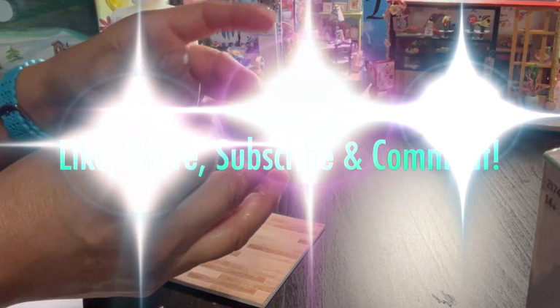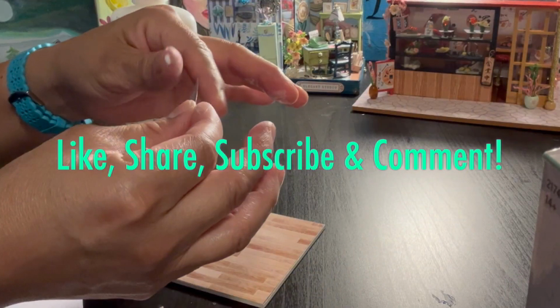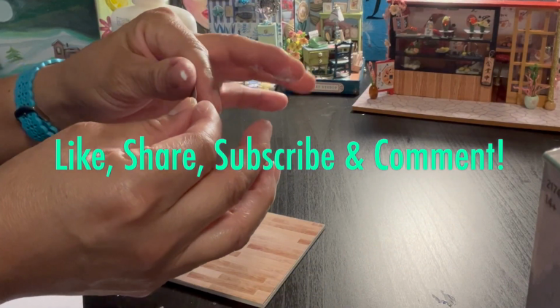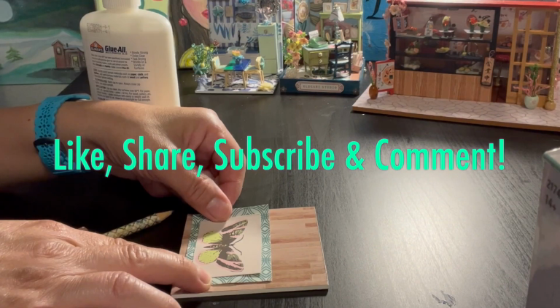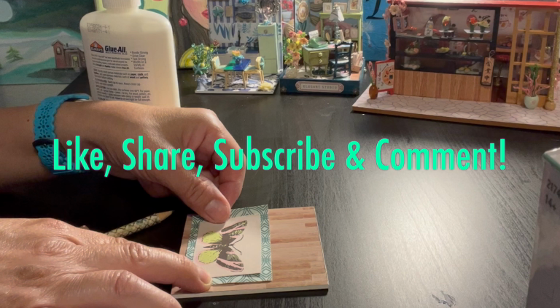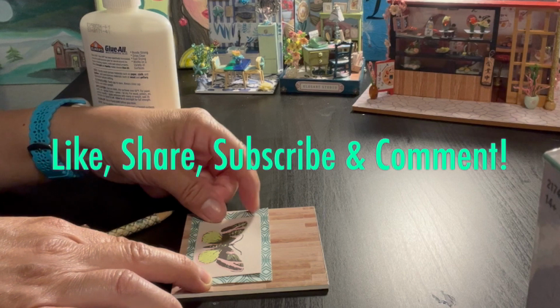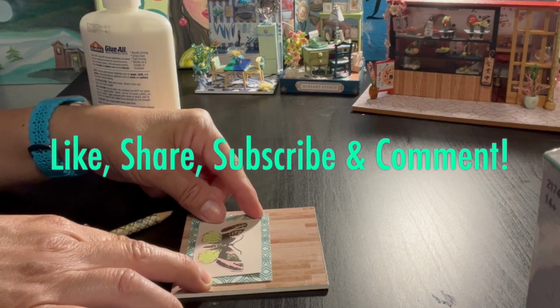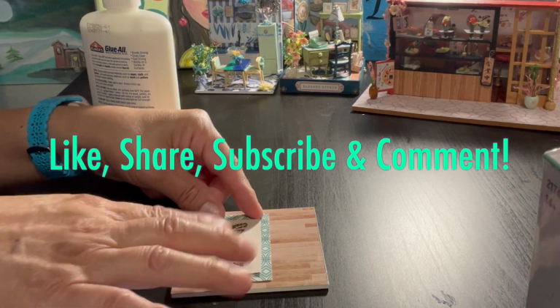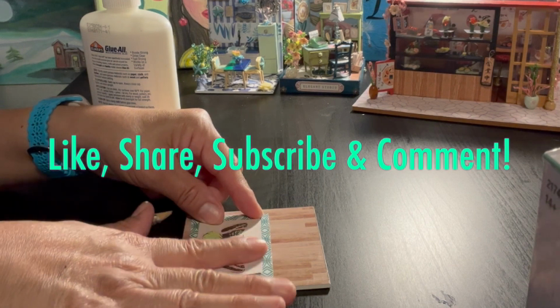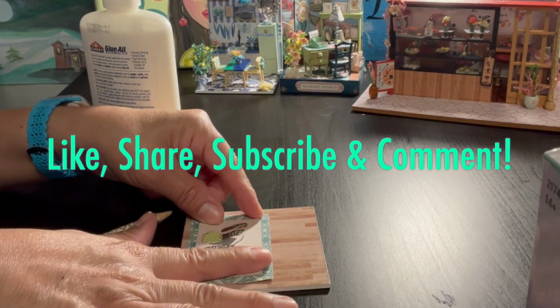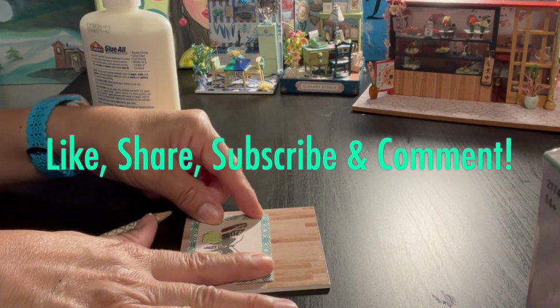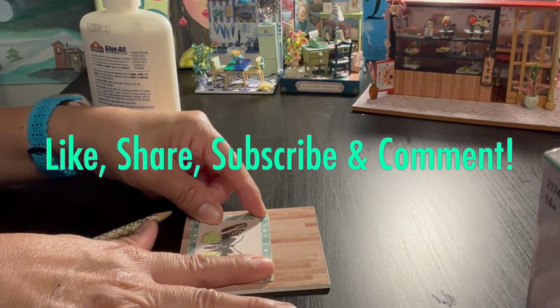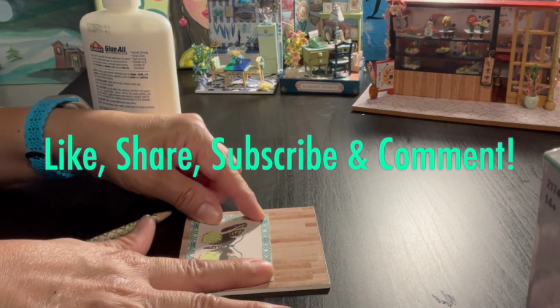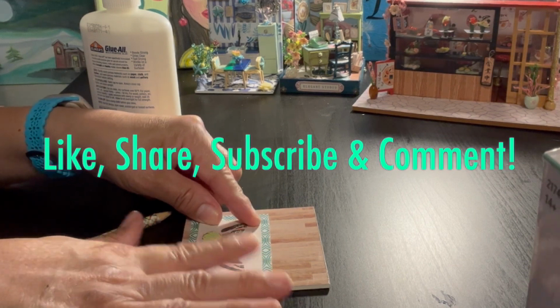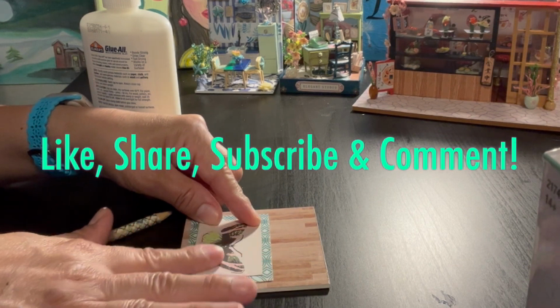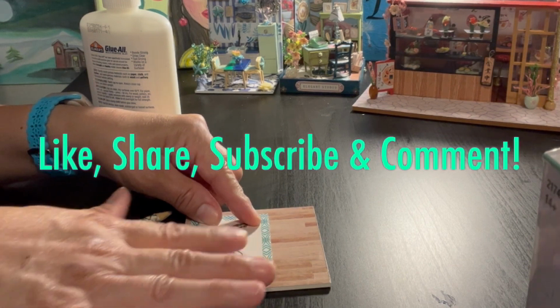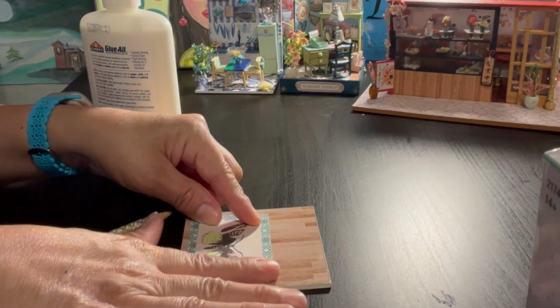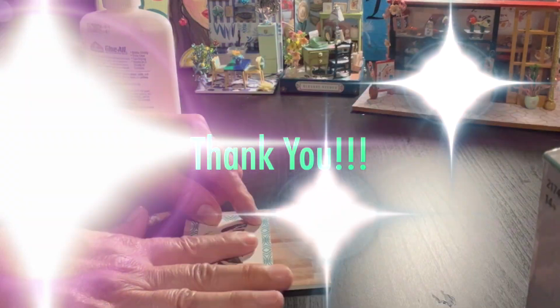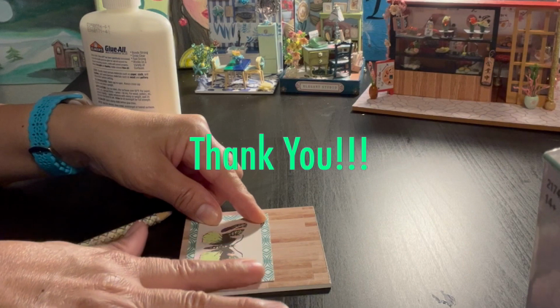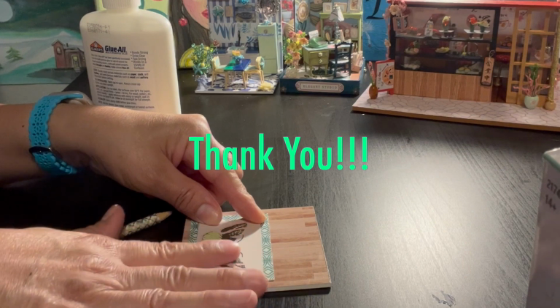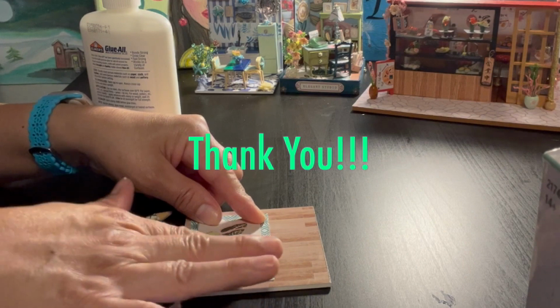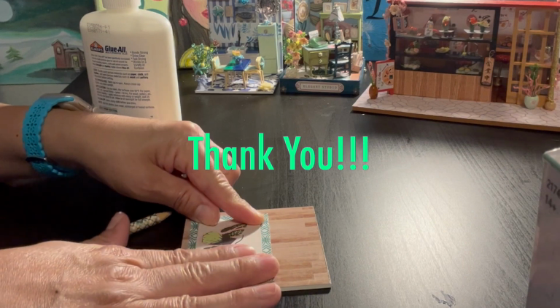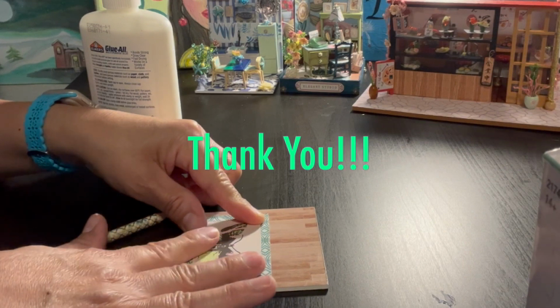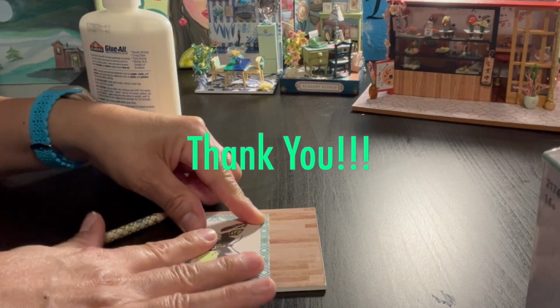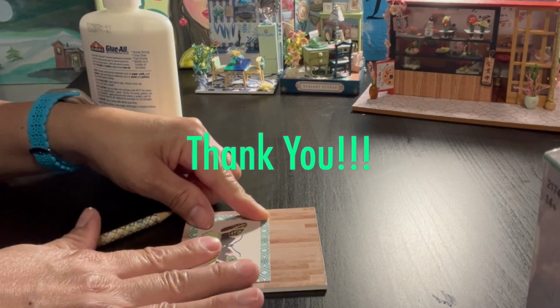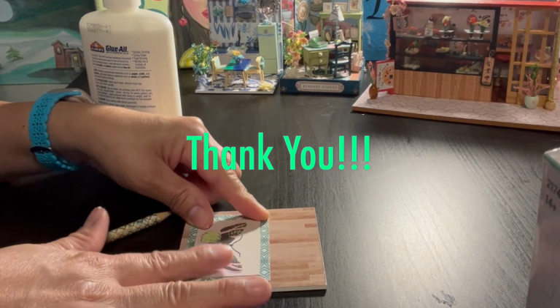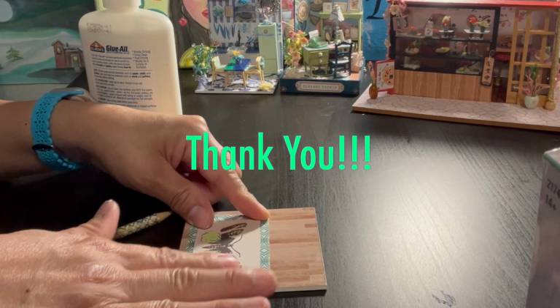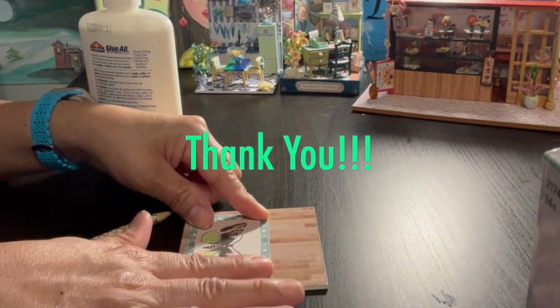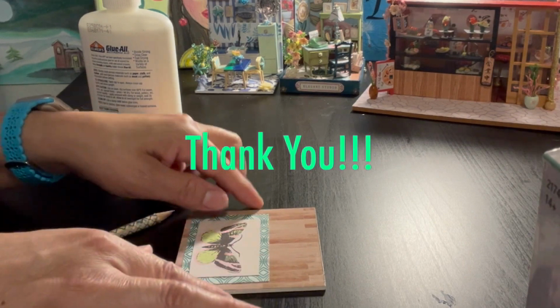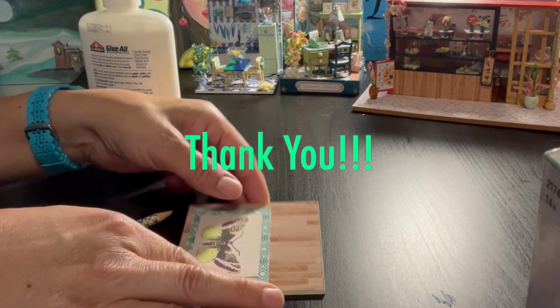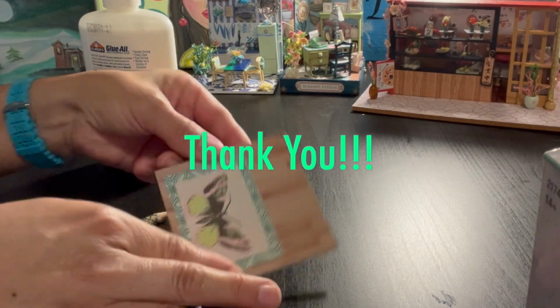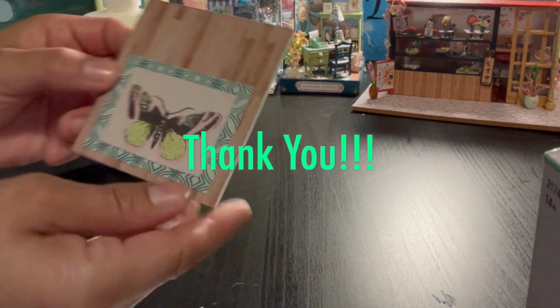Don't forget to like, share, subscribe, and comment. So what I did for this is I added two cardstock pieces of paper and I'm using them as a rug. You can also use a piece of fabric and use it as a little rug.